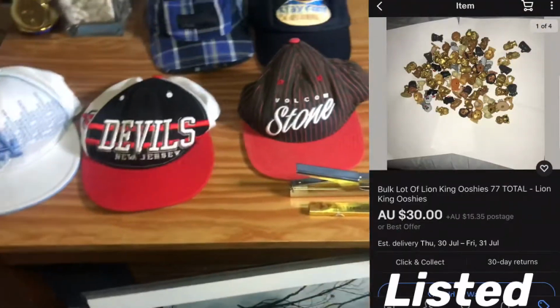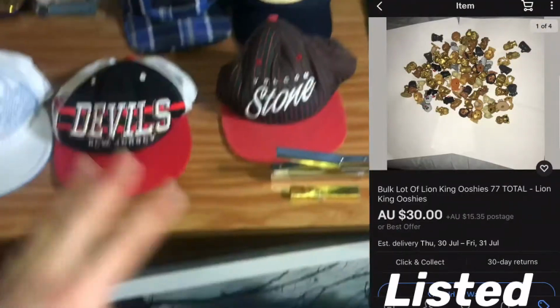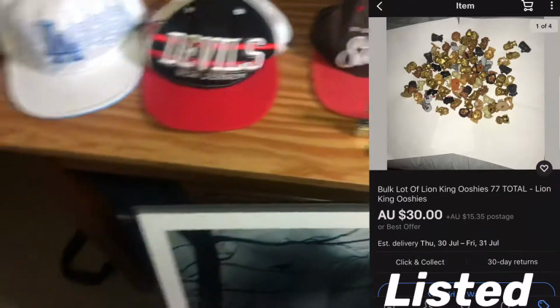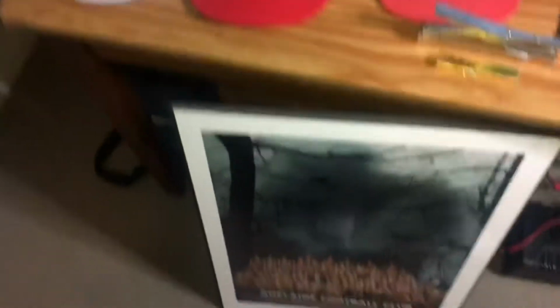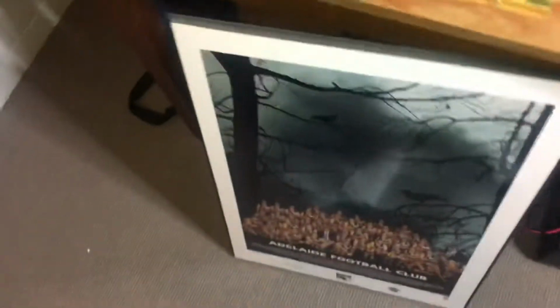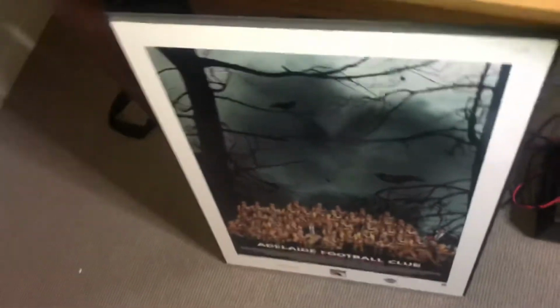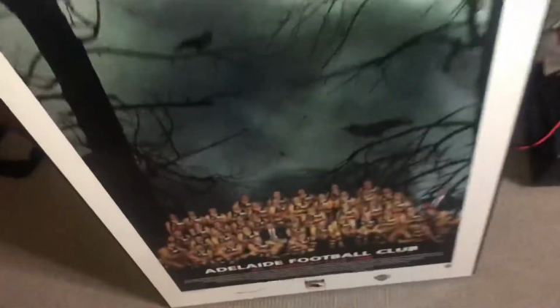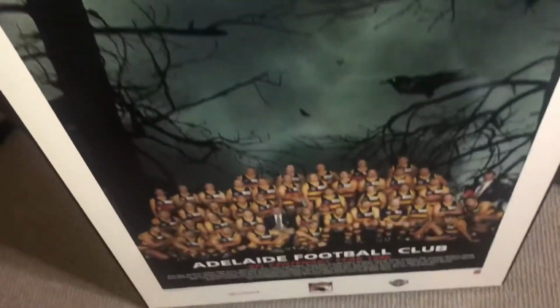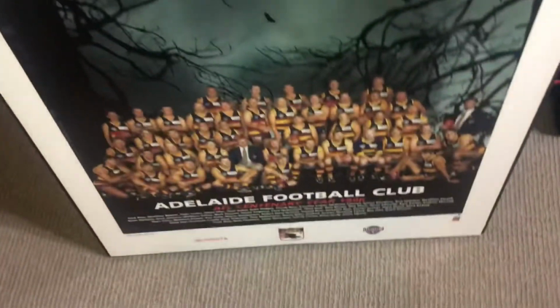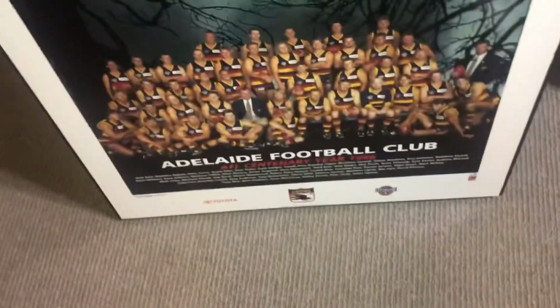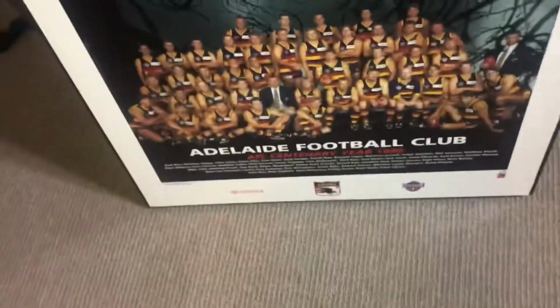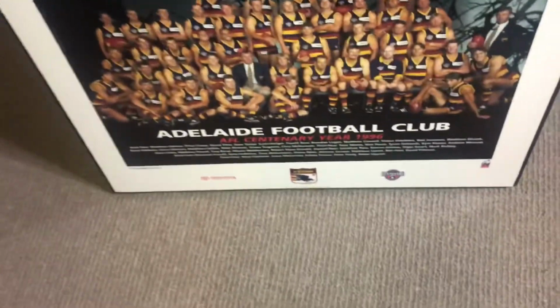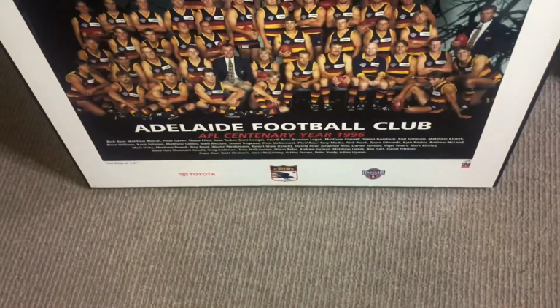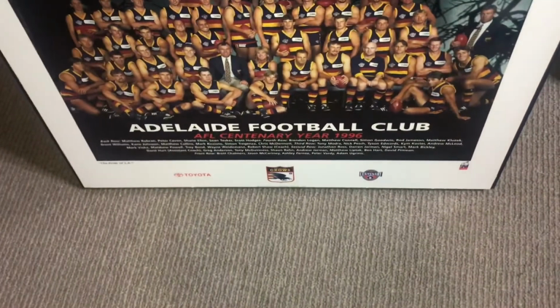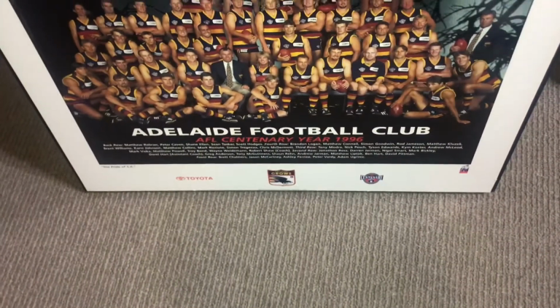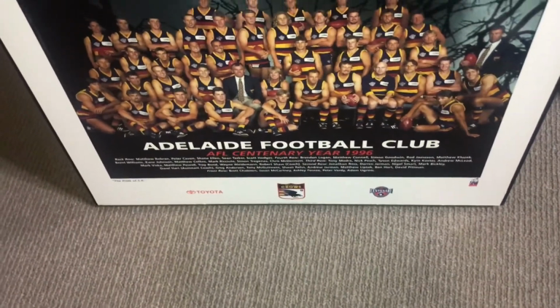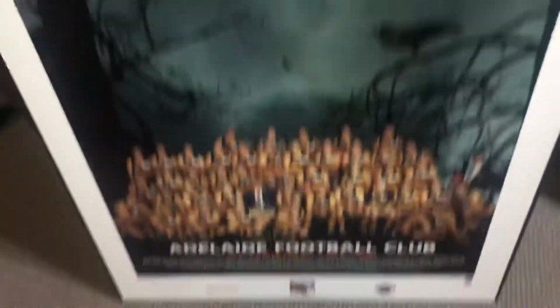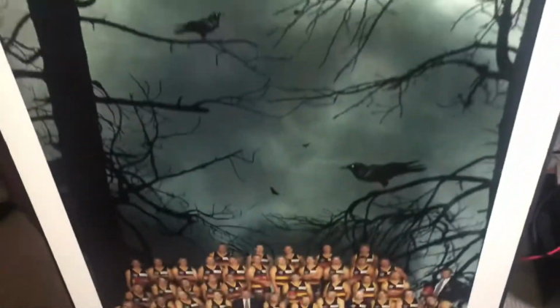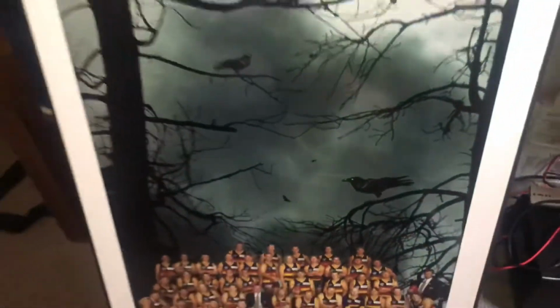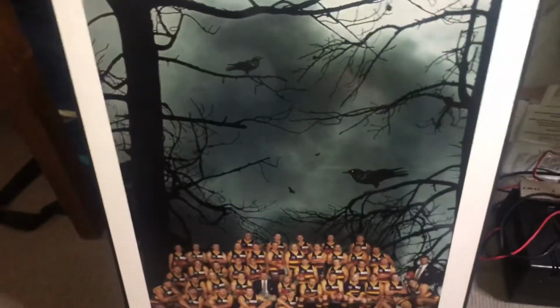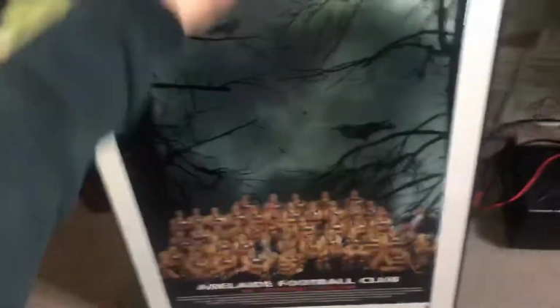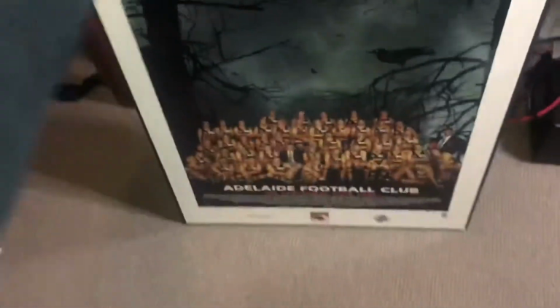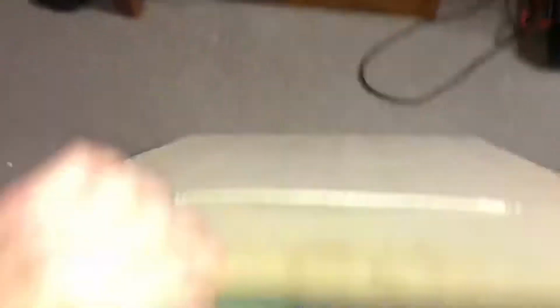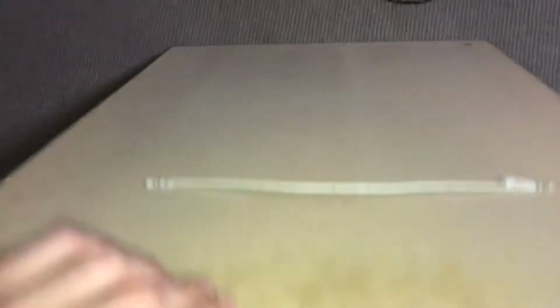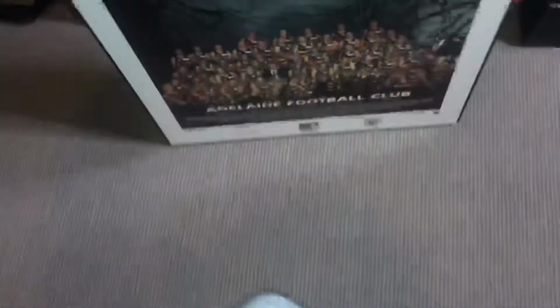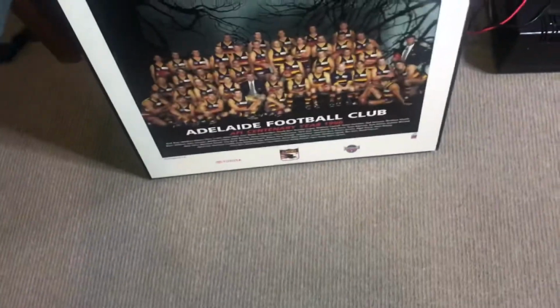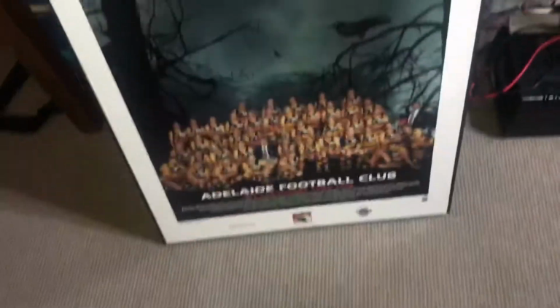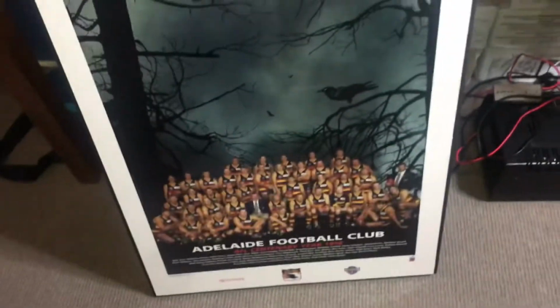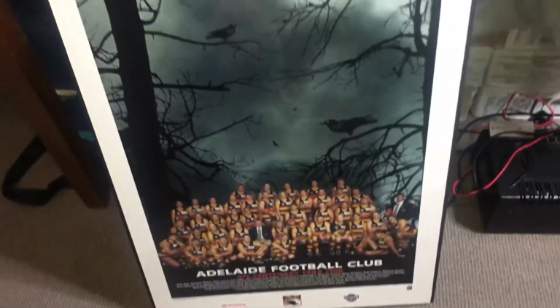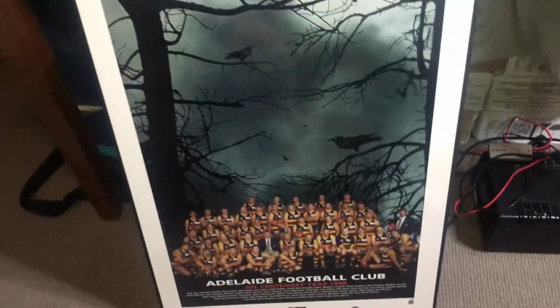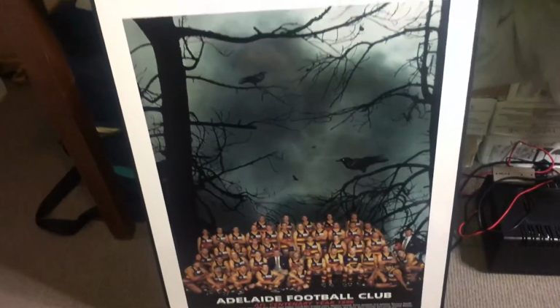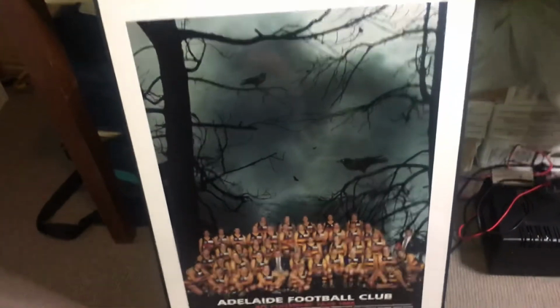This is the Adelaide Football Club centenary year 1996 framed poster type of thing. I think I should be able to sell this for 50 bucks locally, maybe a little bit more.